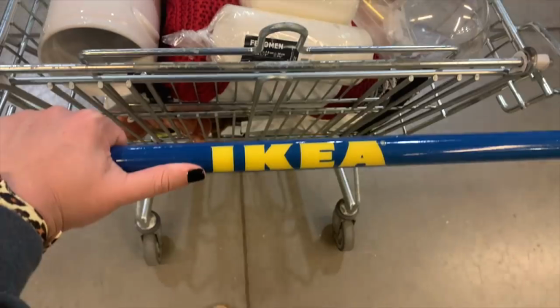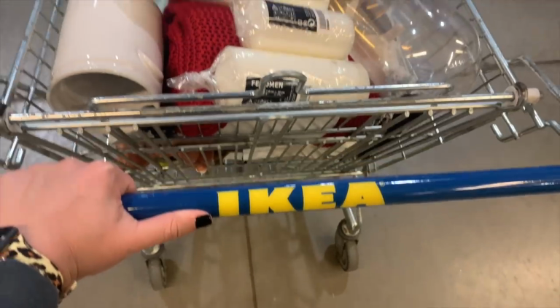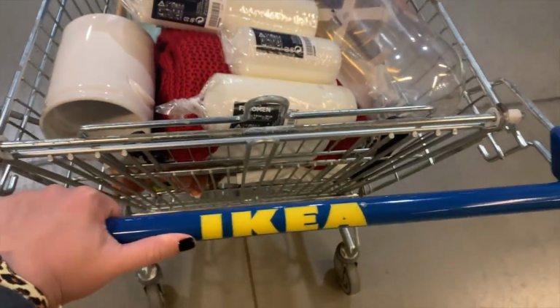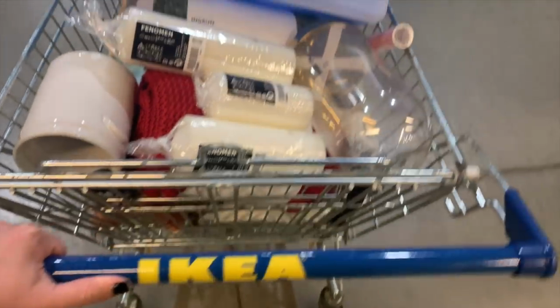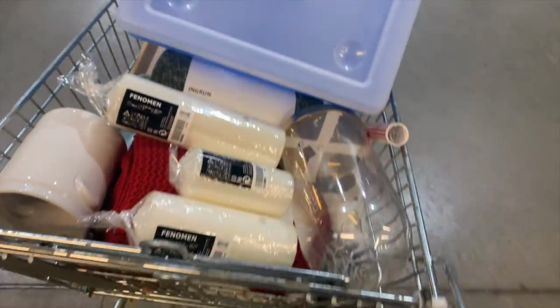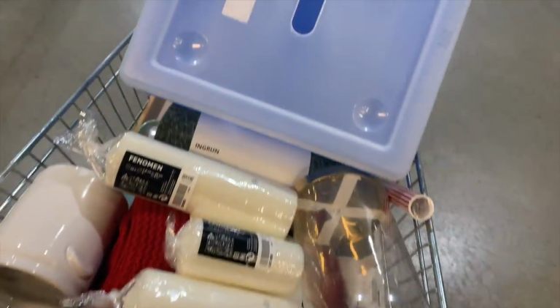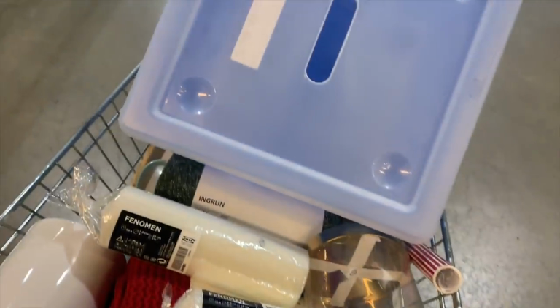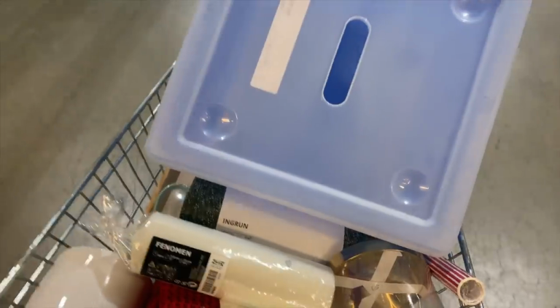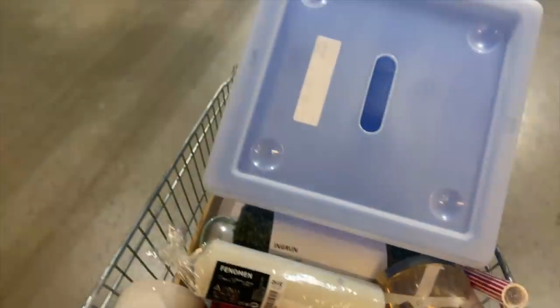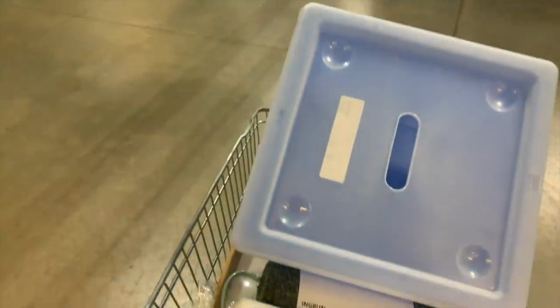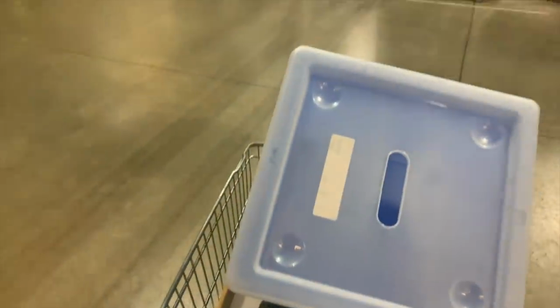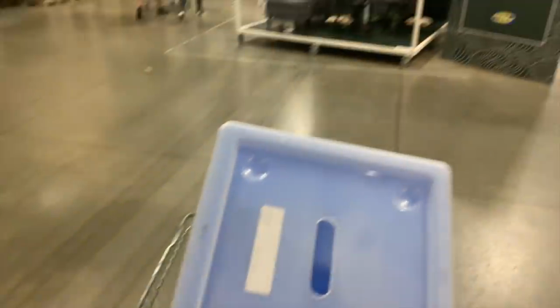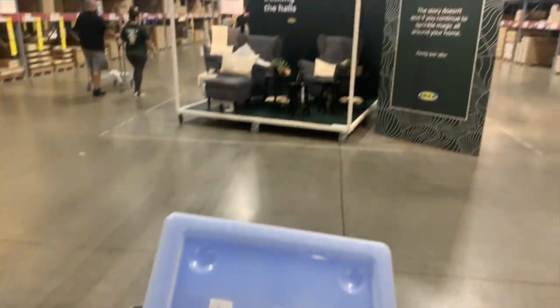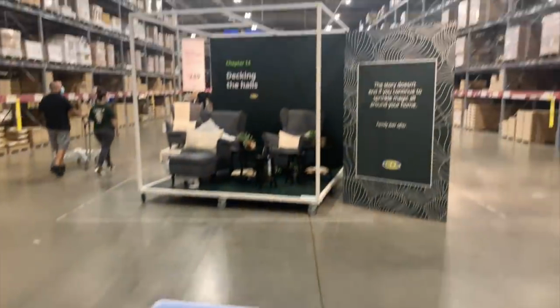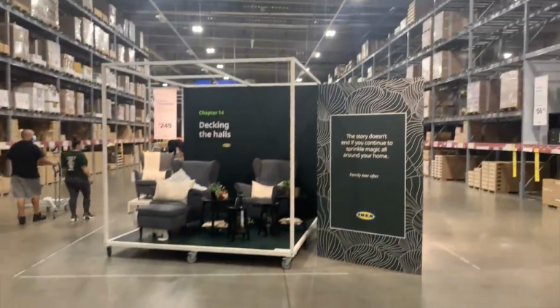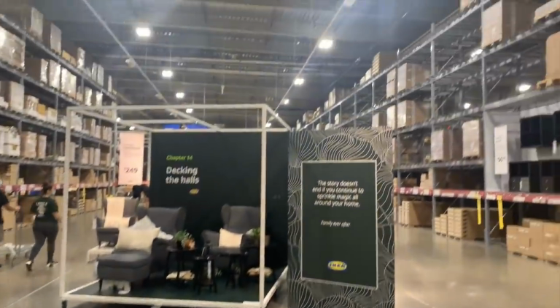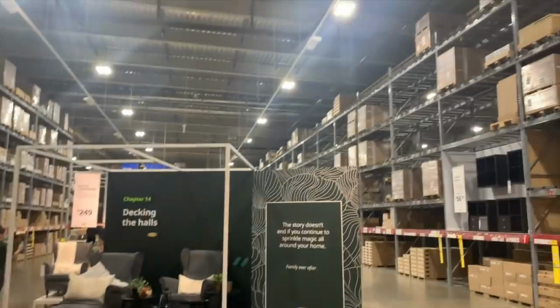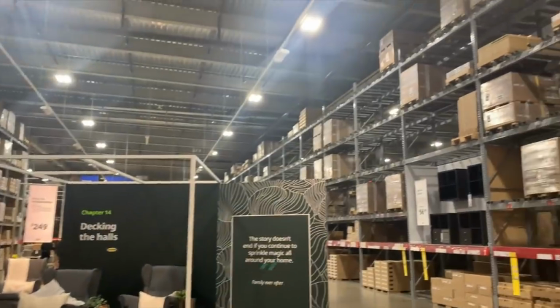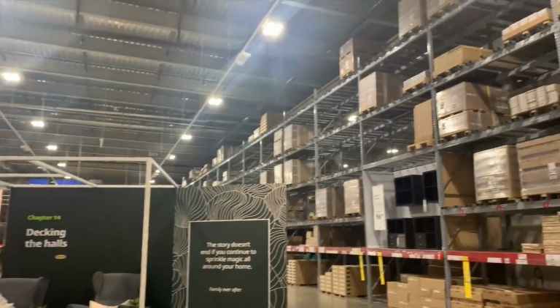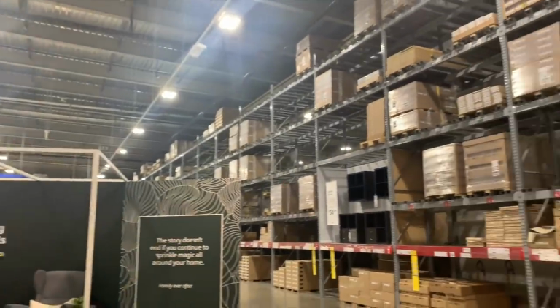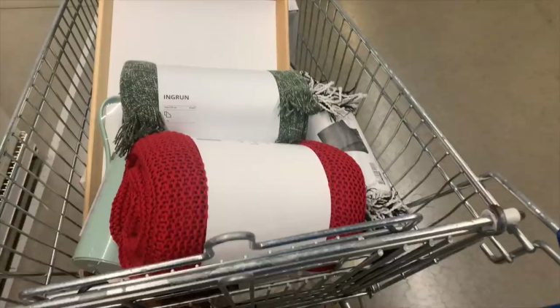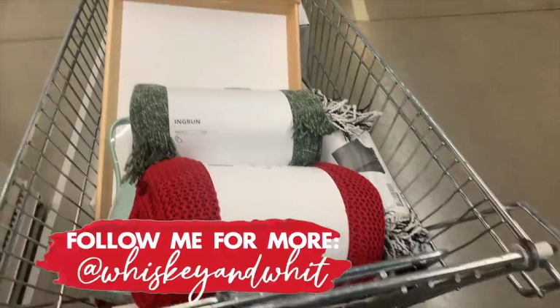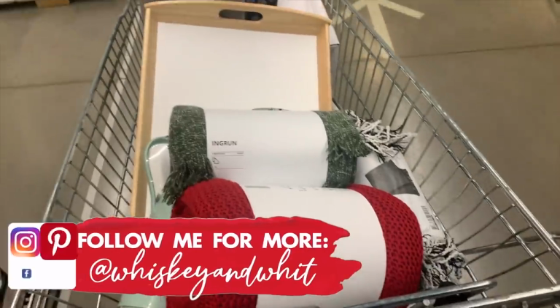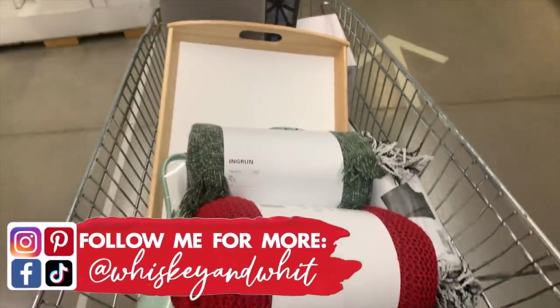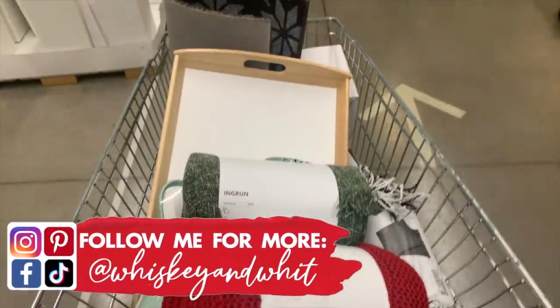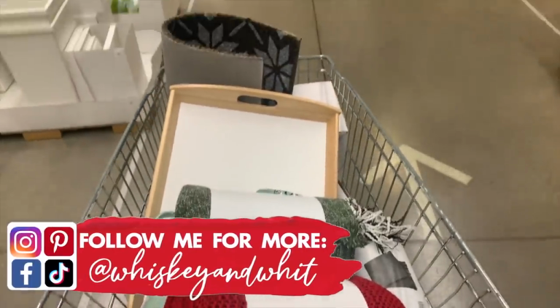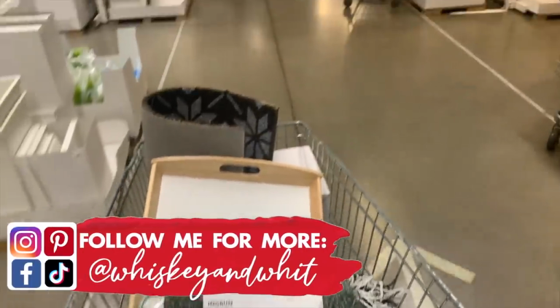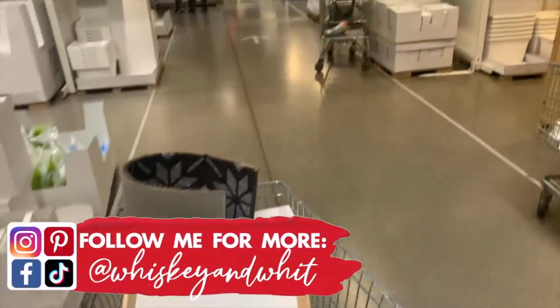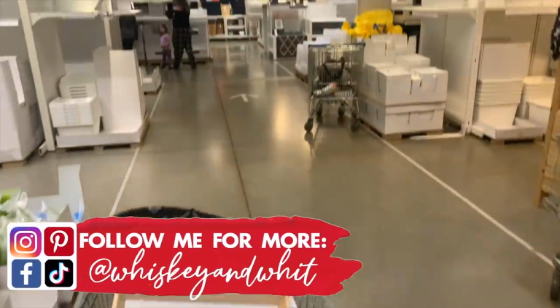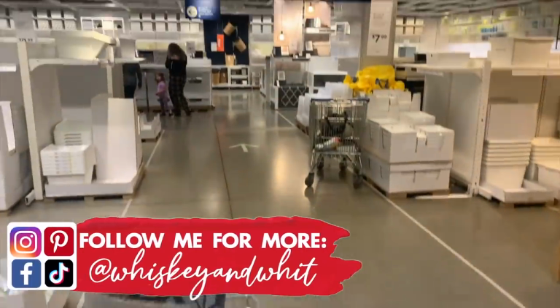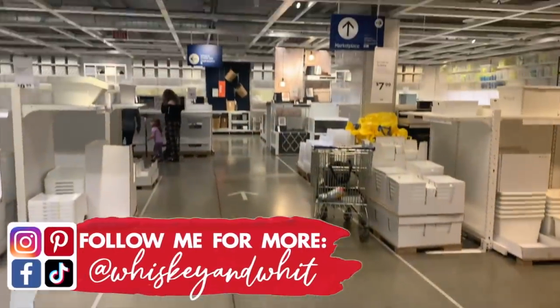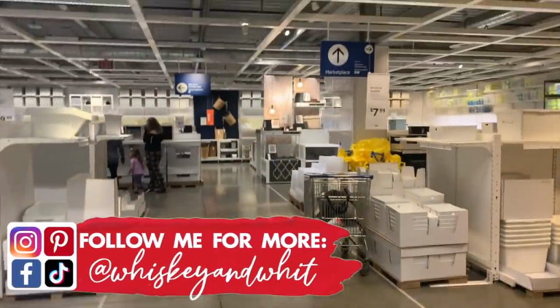Before we hop in, I wanted to note that all these things obviously came from Ikea, but you can also find a lot of this stuff at Walmart, Target, even Goodwill. So you can take these concepts even if you don't live near an Ikea.